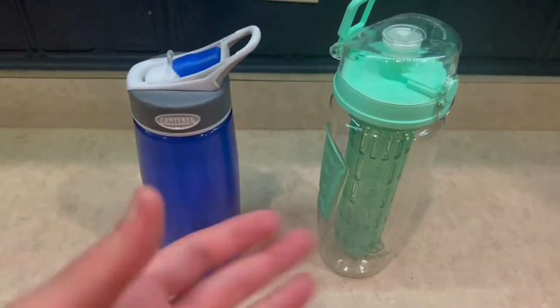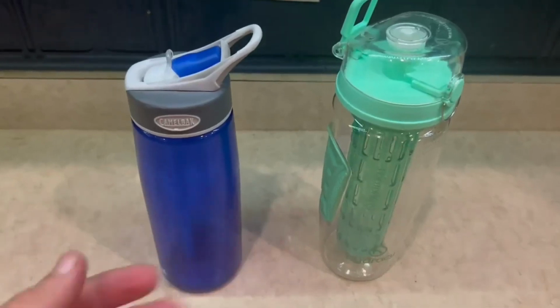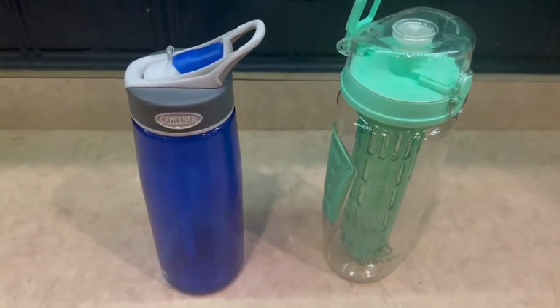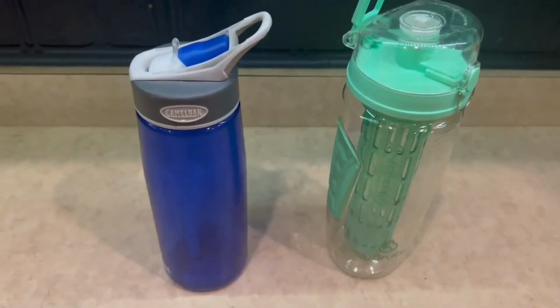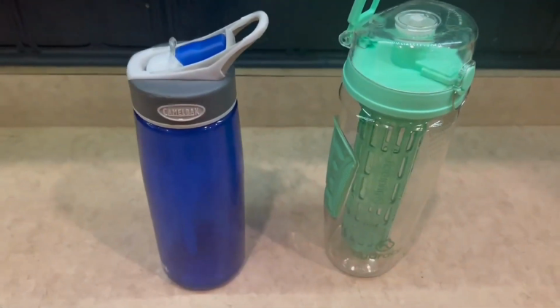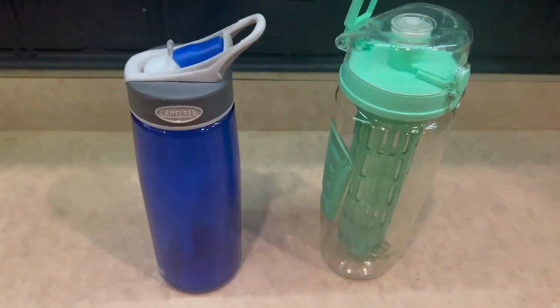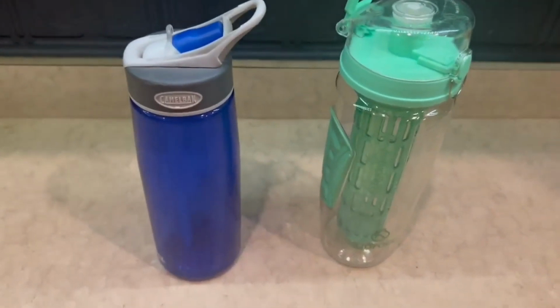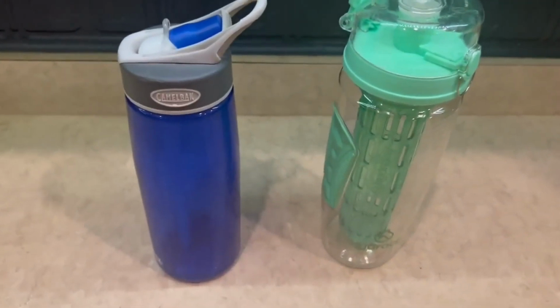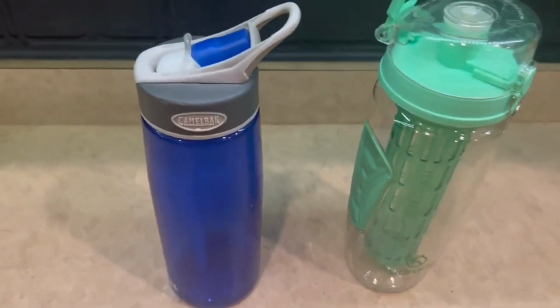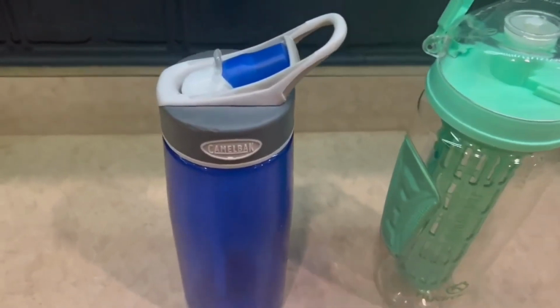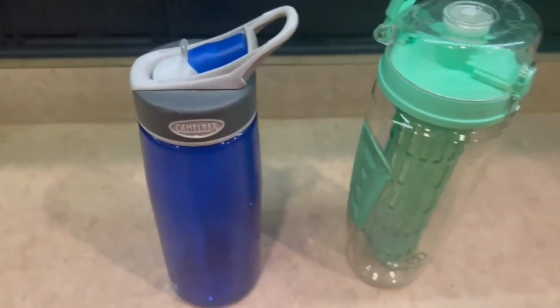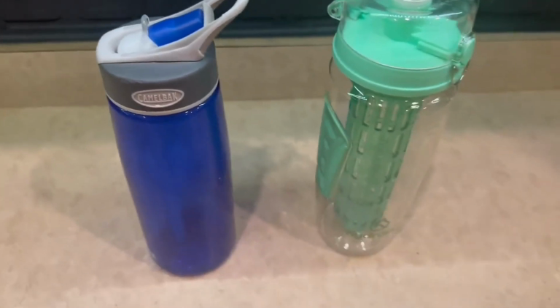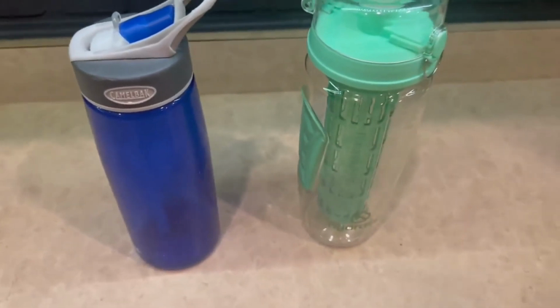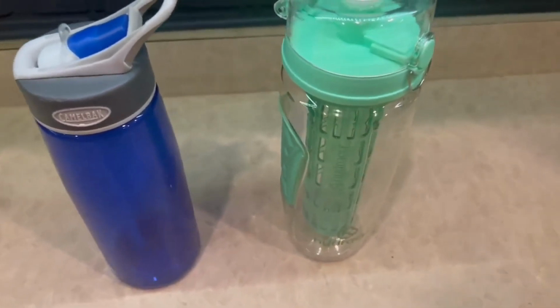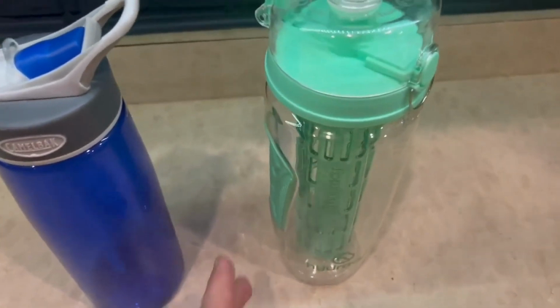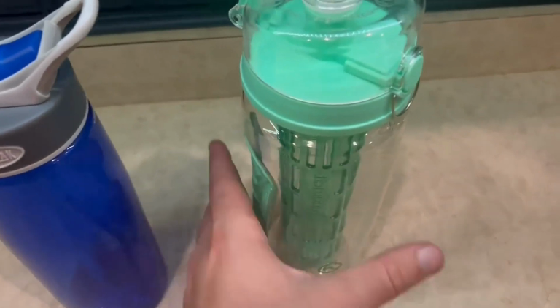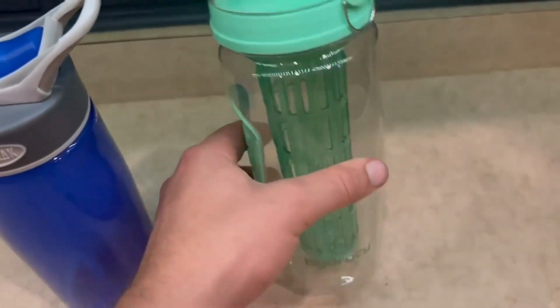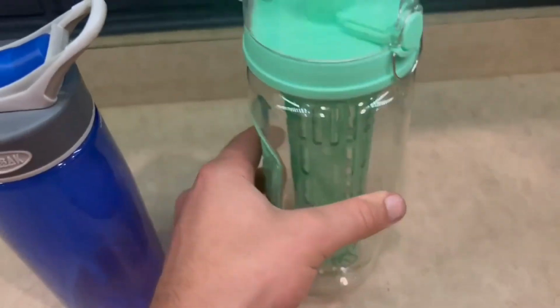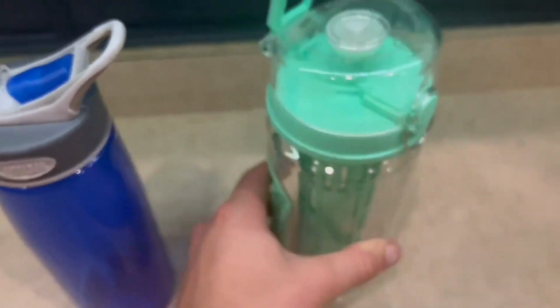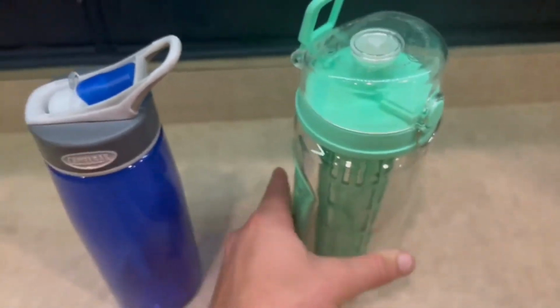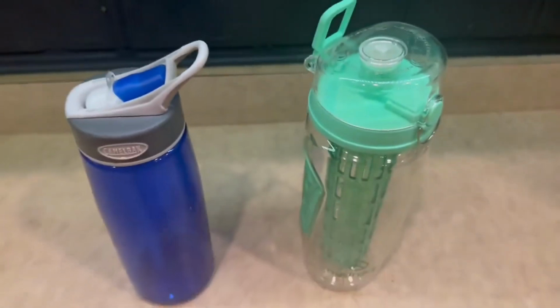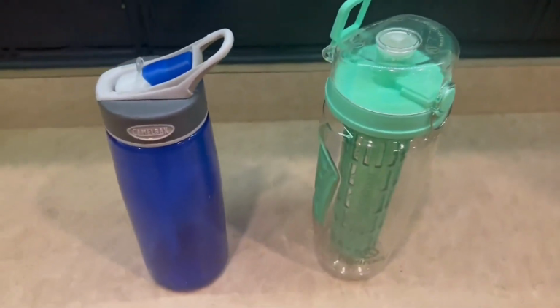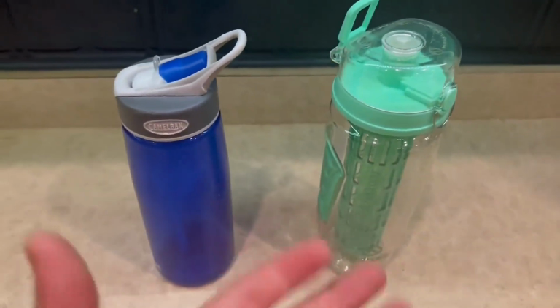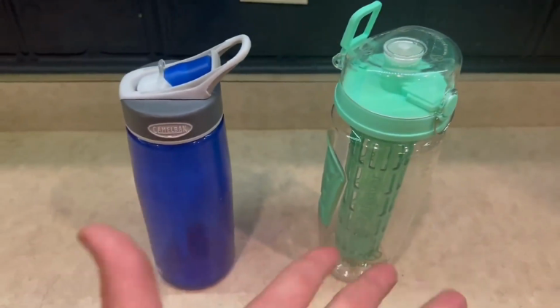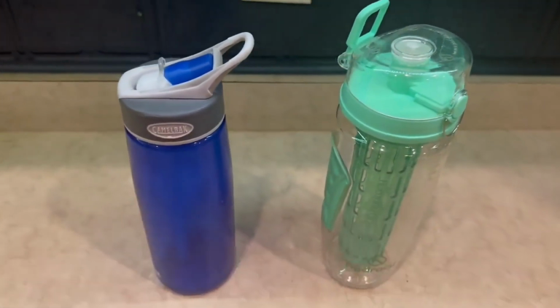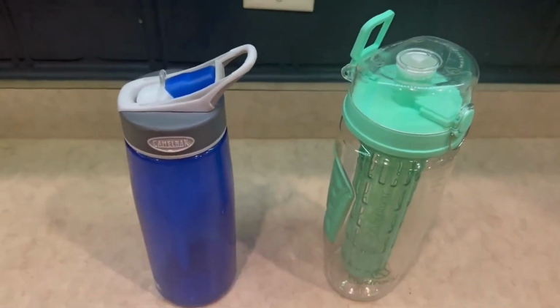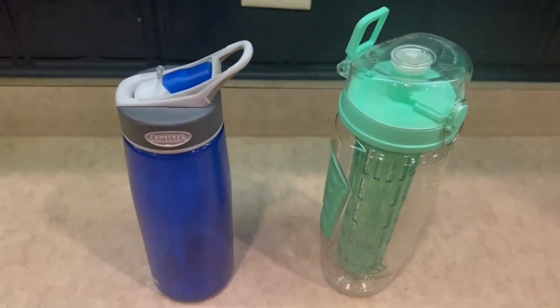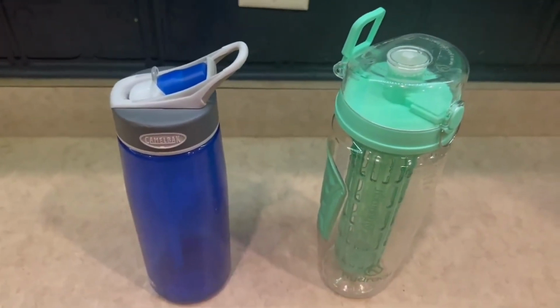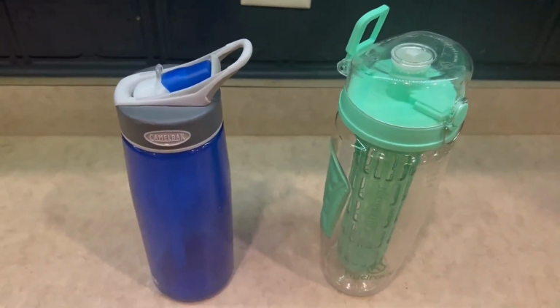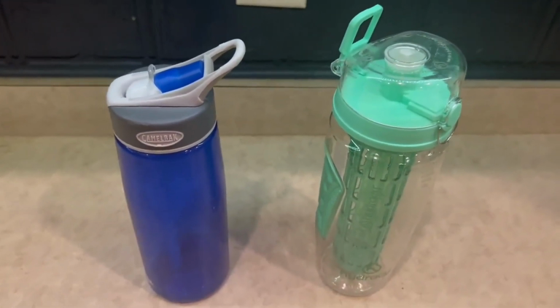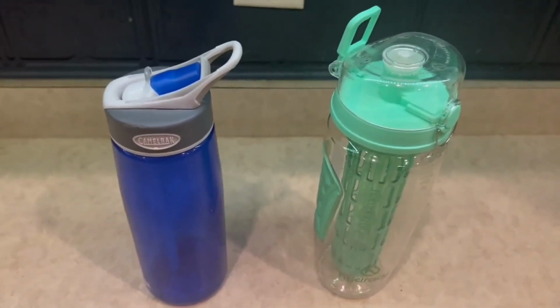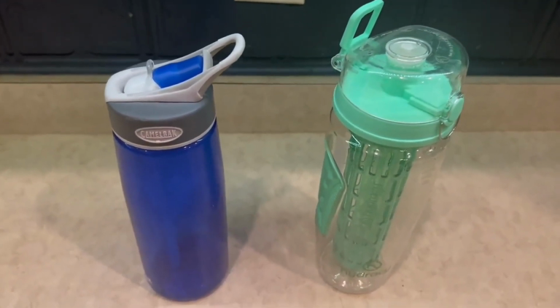Hi guys, so today I'm going to do a comparison video on the Camelback water bottle versus the Hydrazy water bottle right here. I've had these two for quite some time now and I've absolutely loved both of them.